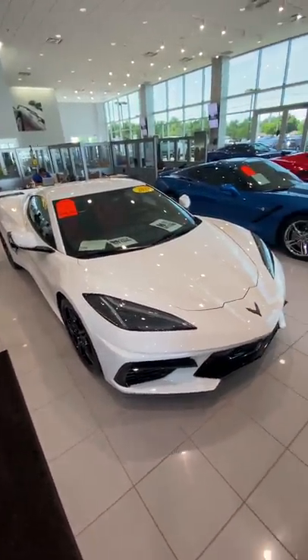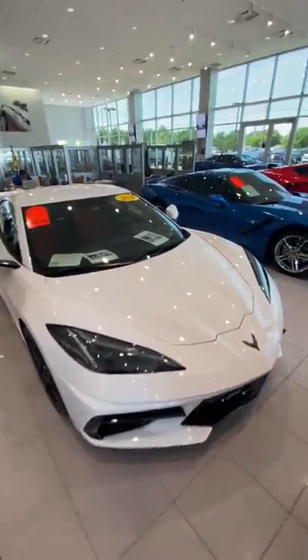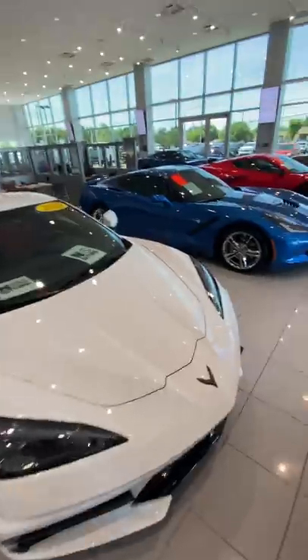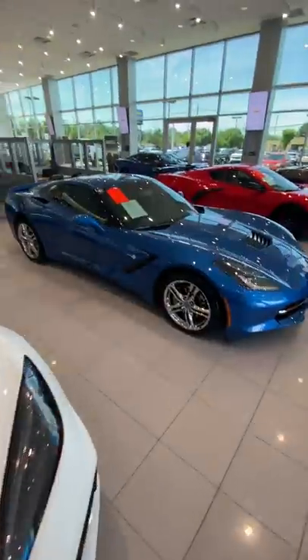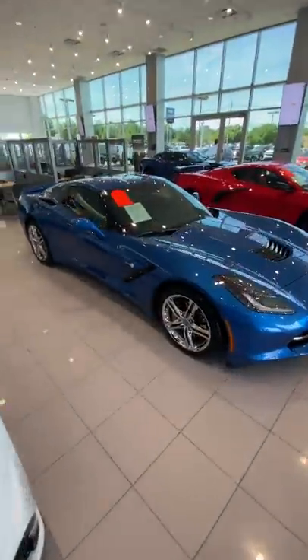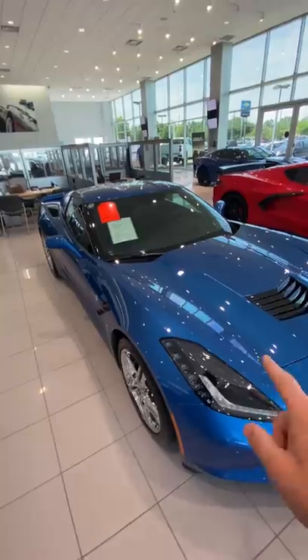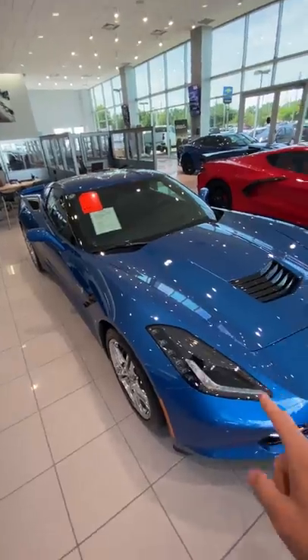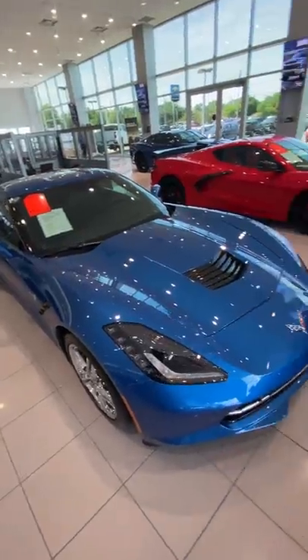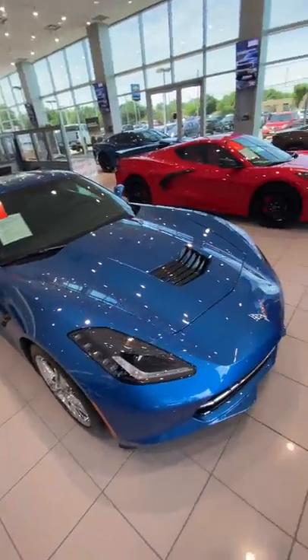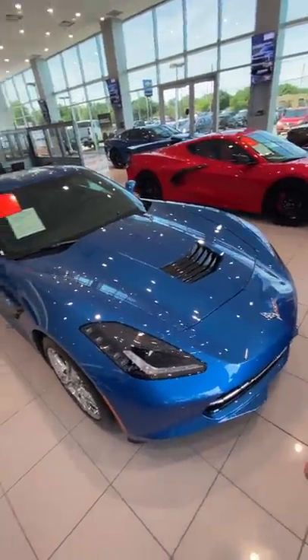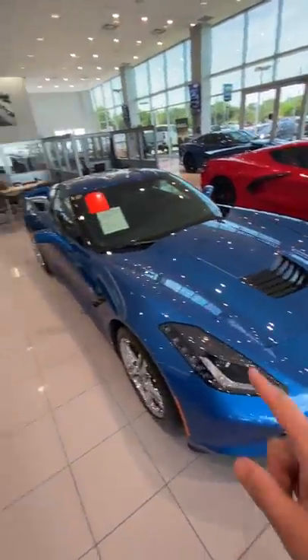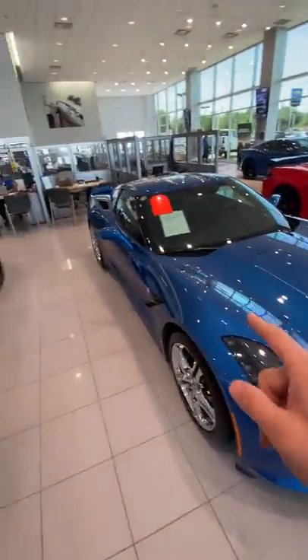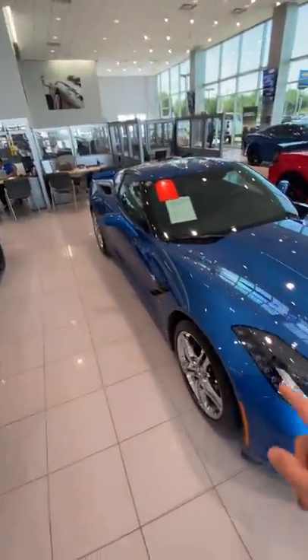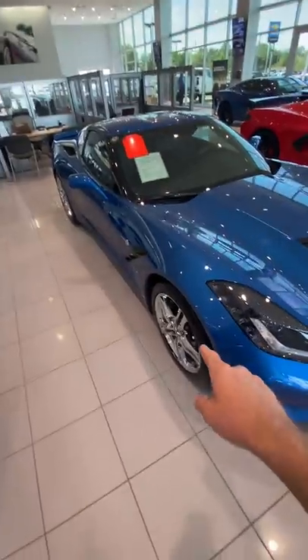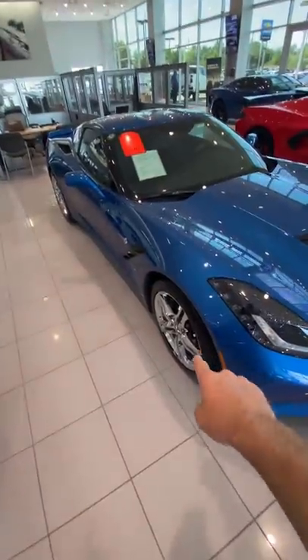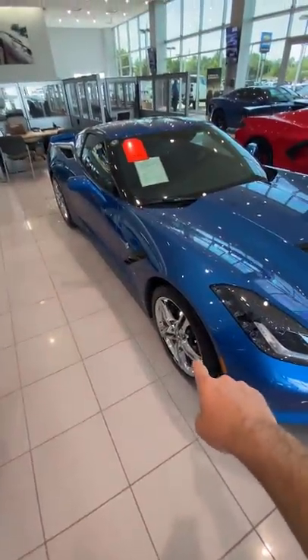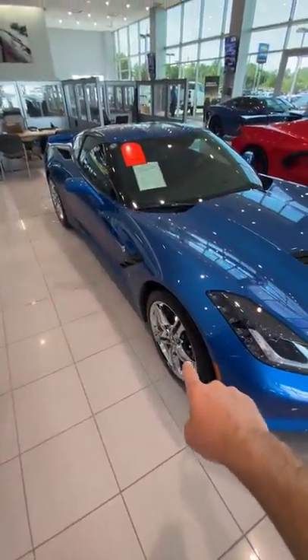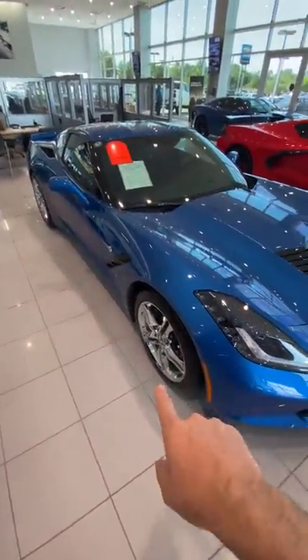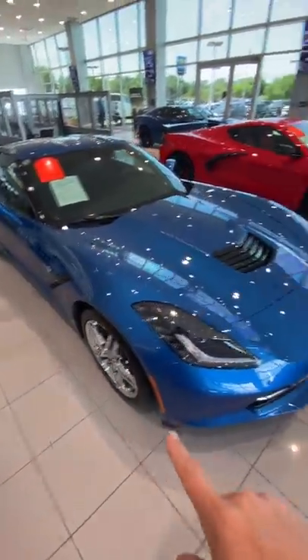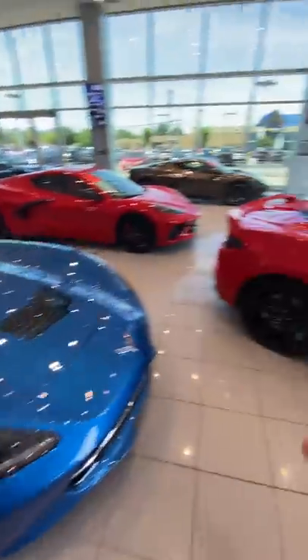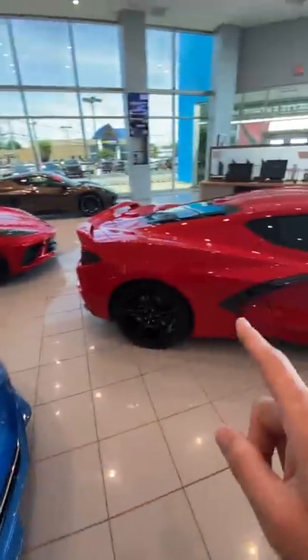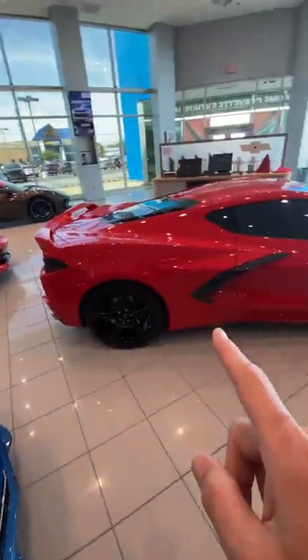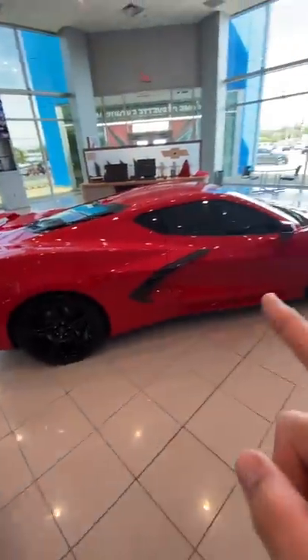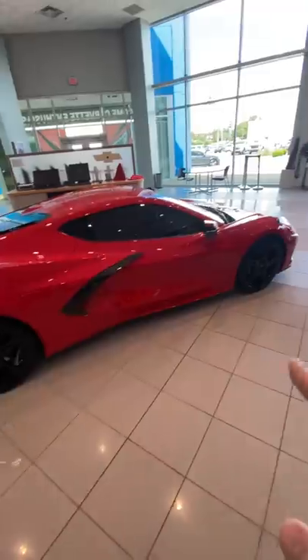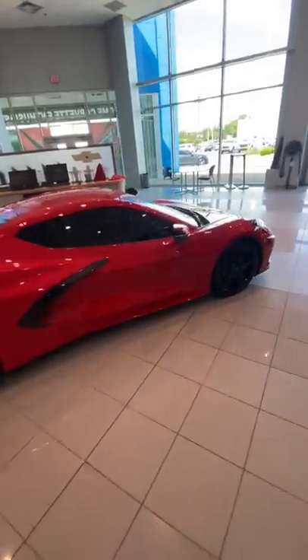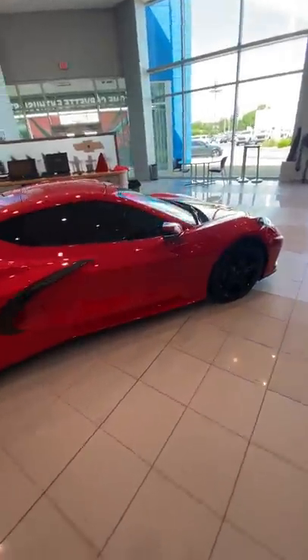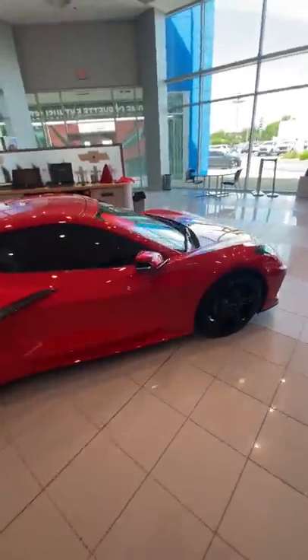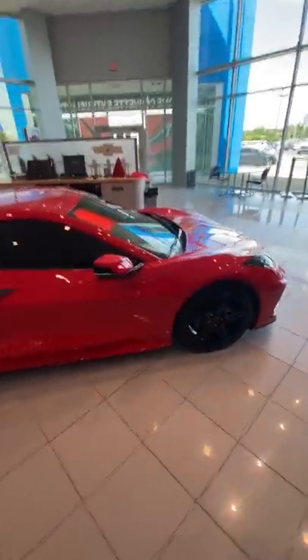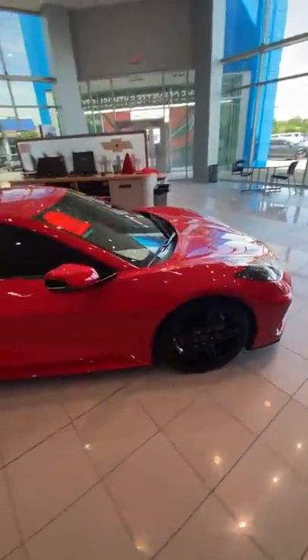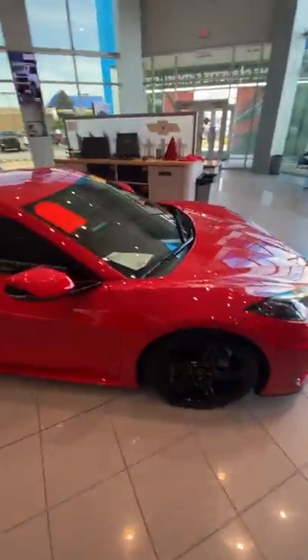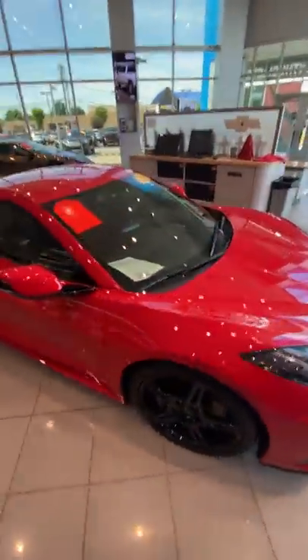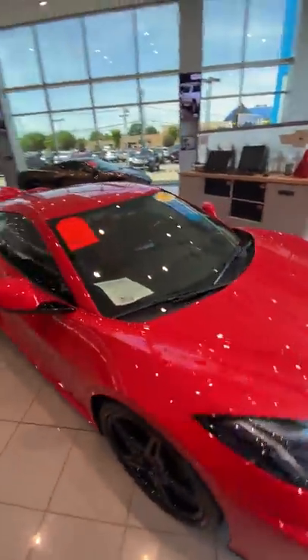This is a 2016 2LT Laguna Blue Stingray Corvette with chrome wheels — you can't get chrome wheels on a Corvette anymore. This is a brand new addition to the showroom, a 2LT with 3,000 miles on it.